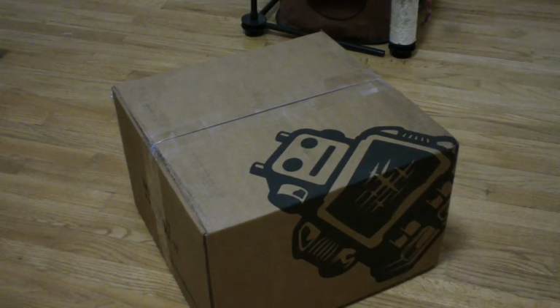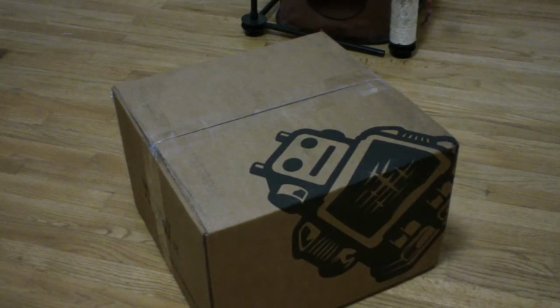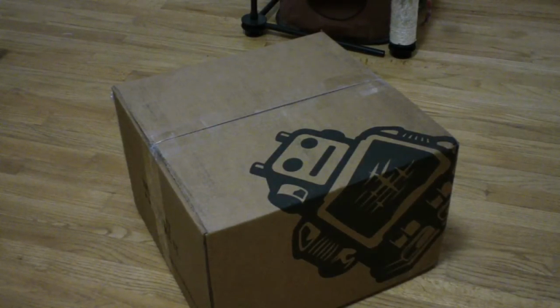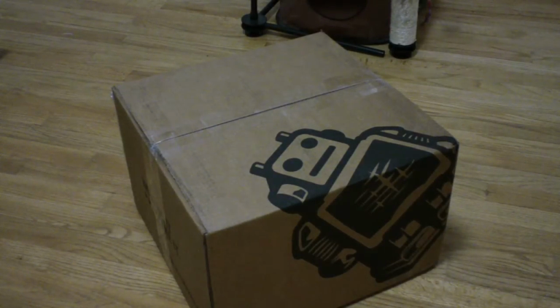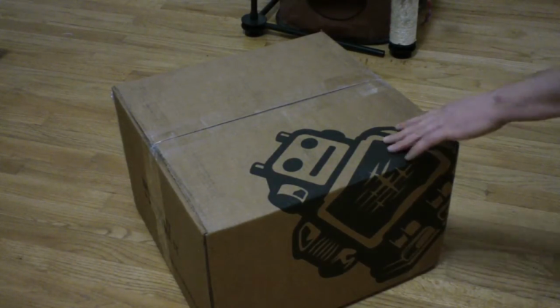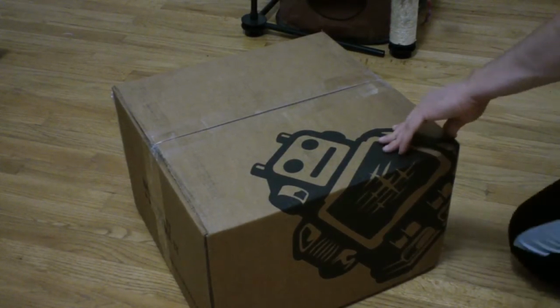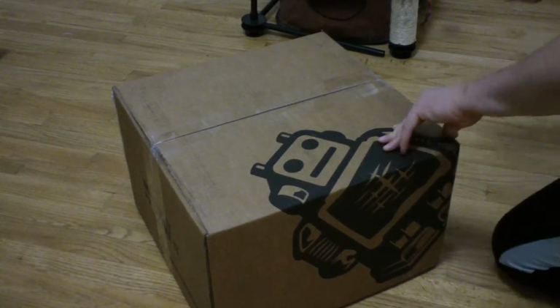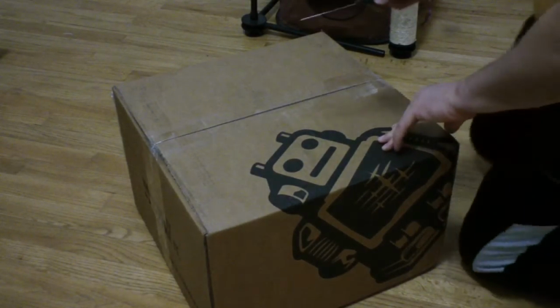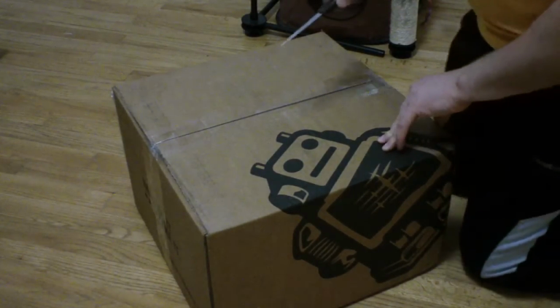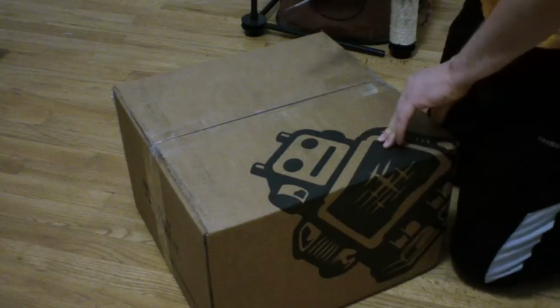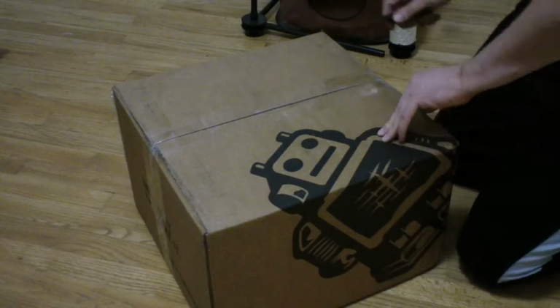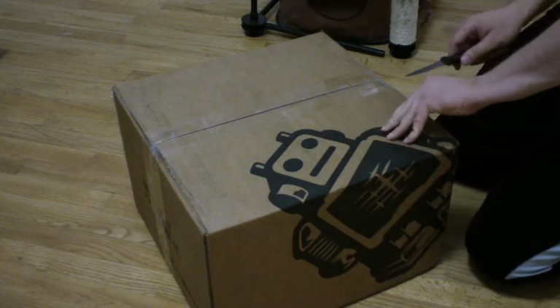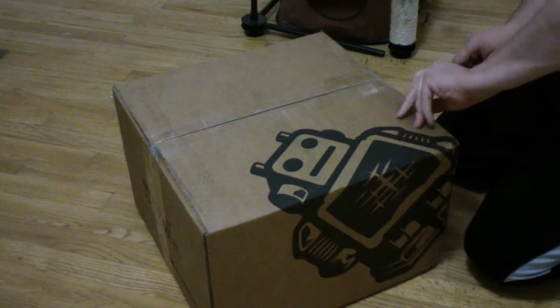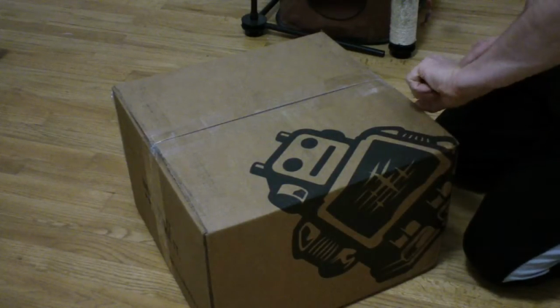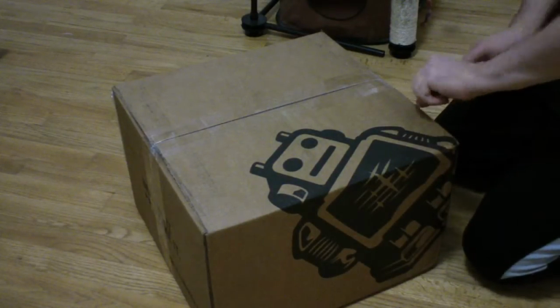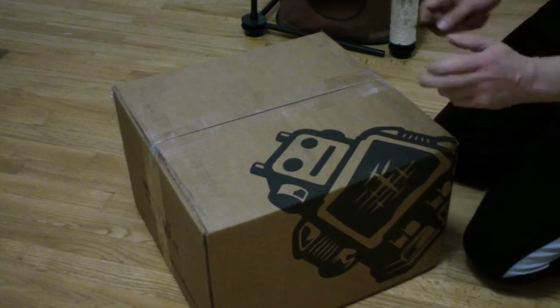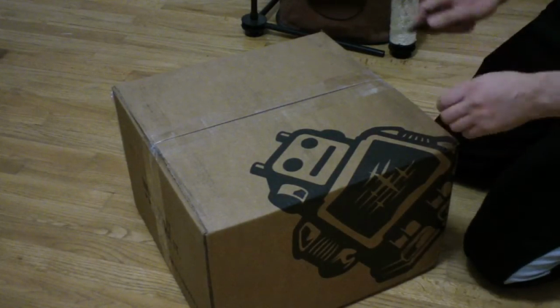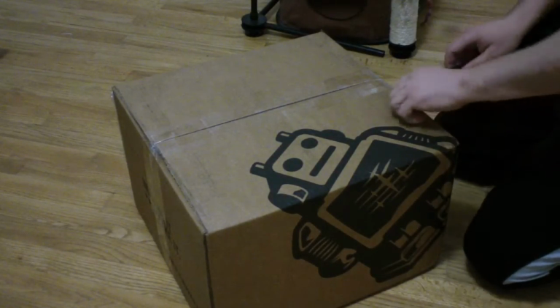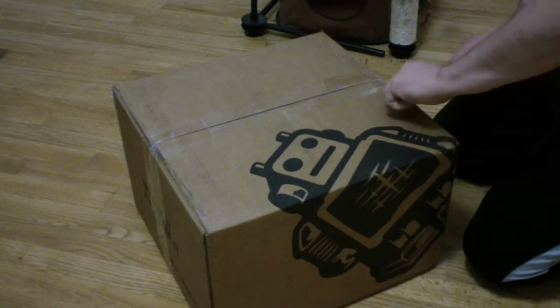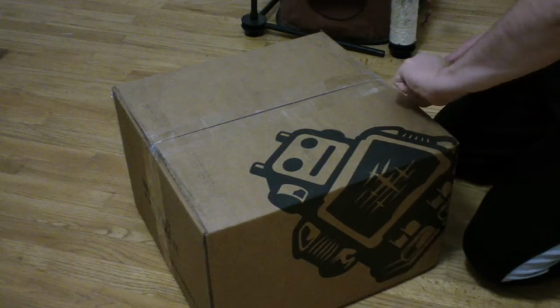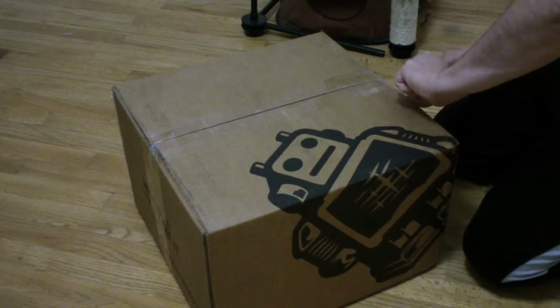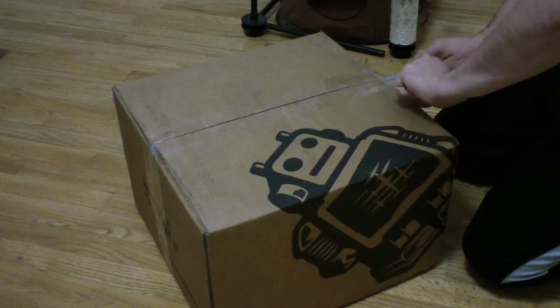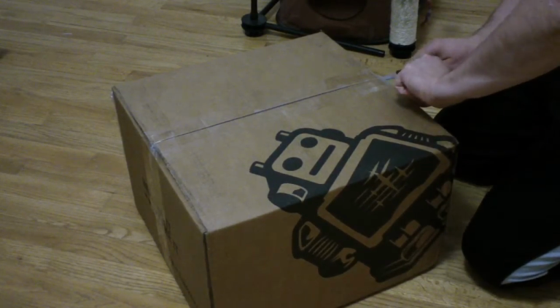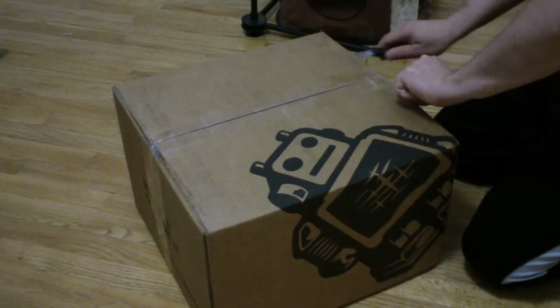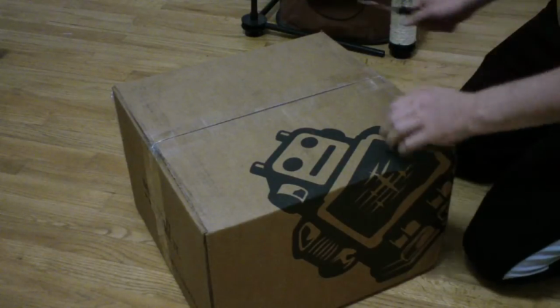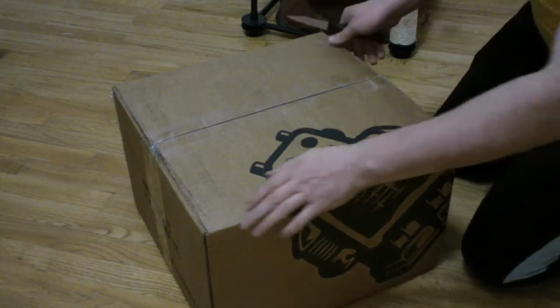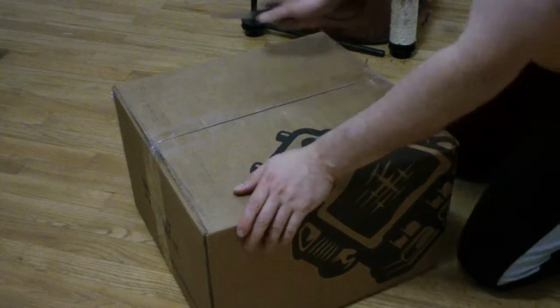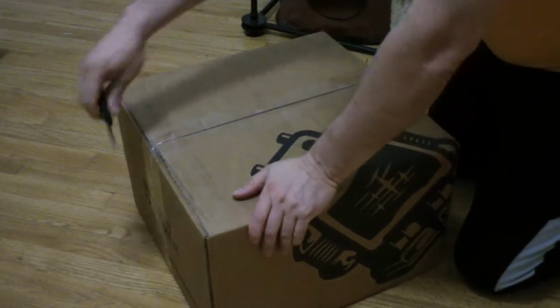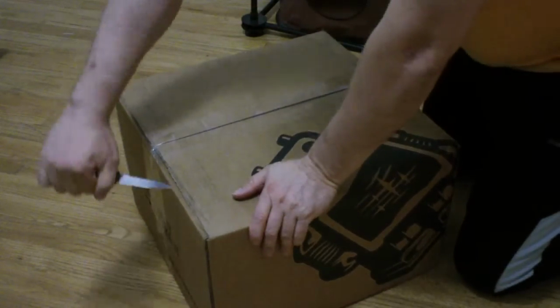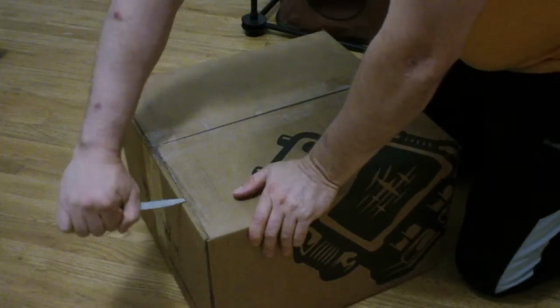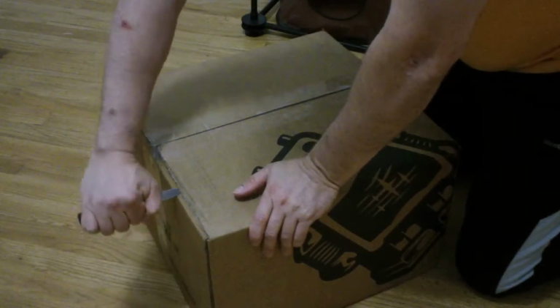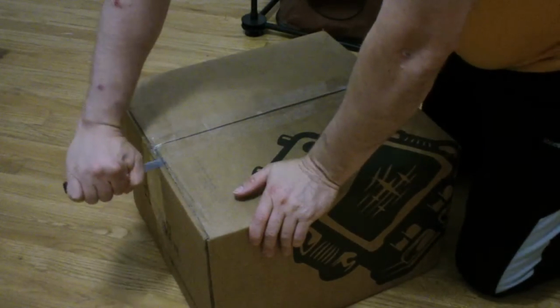It's here. This is kind of a tradition from what I have seen in other YouTube videos — it's called the unboxing. So this is the Ultimaker 3D. That's a 3D printer.